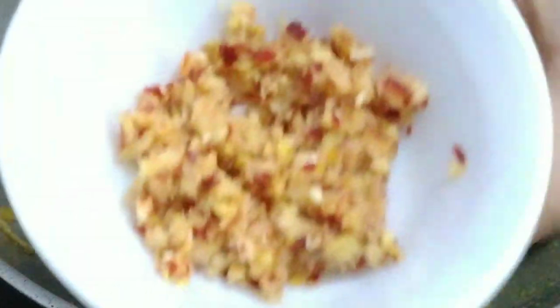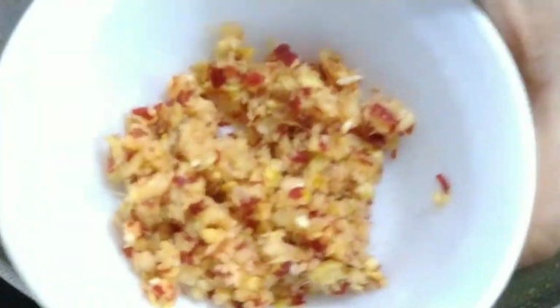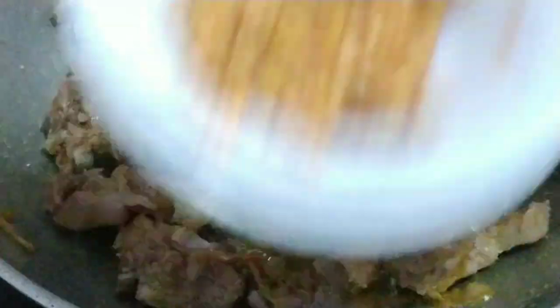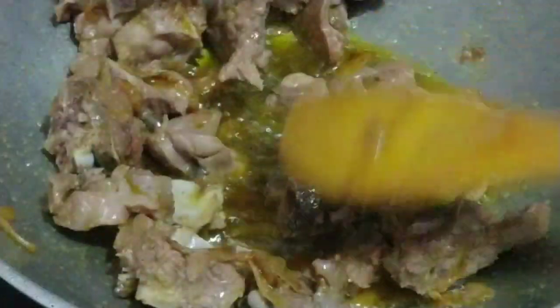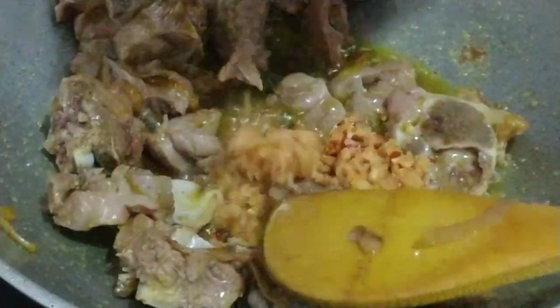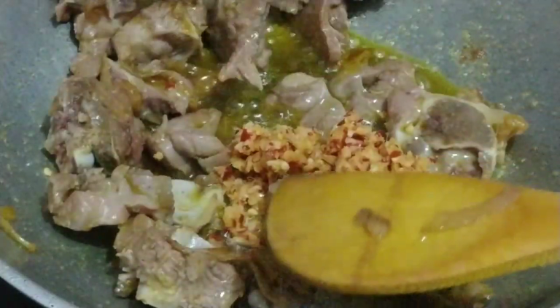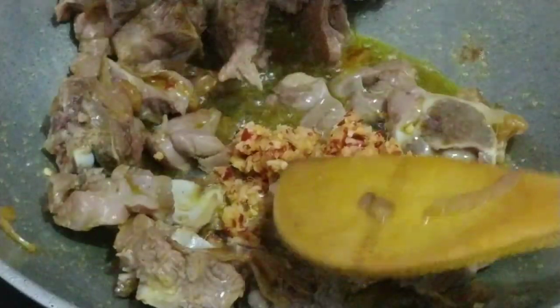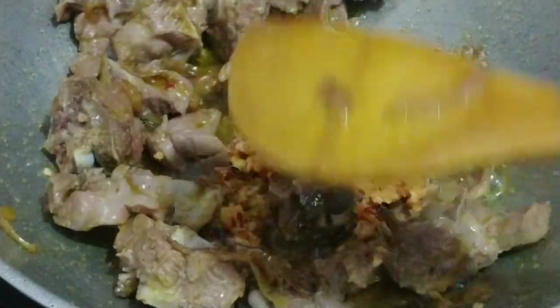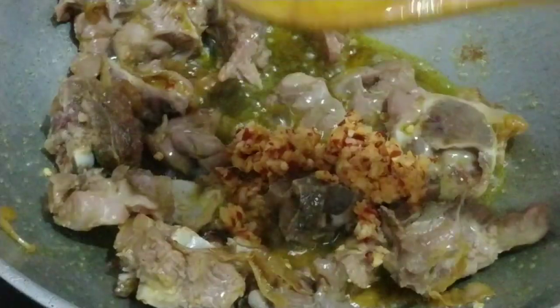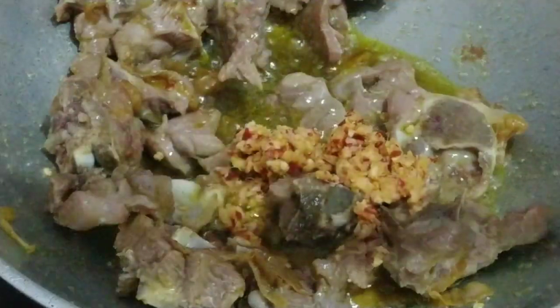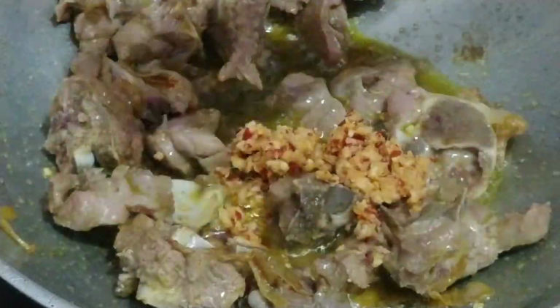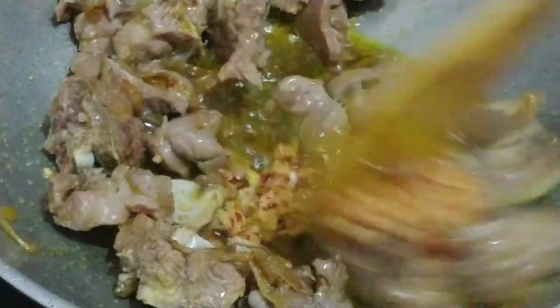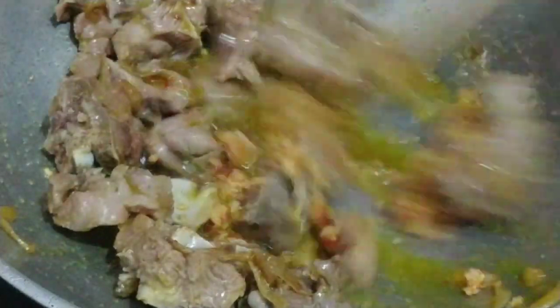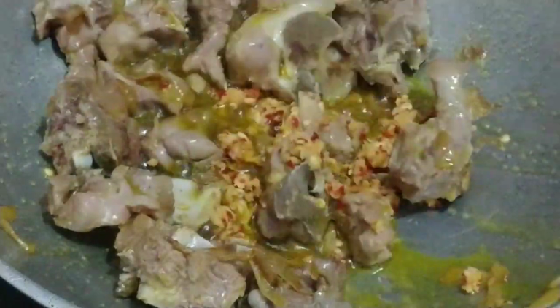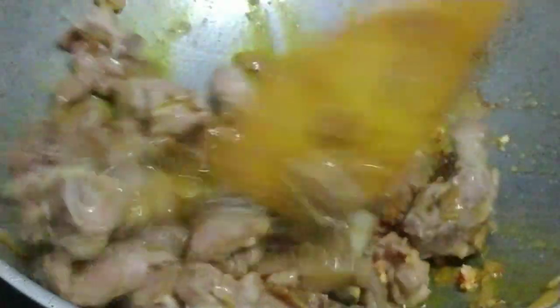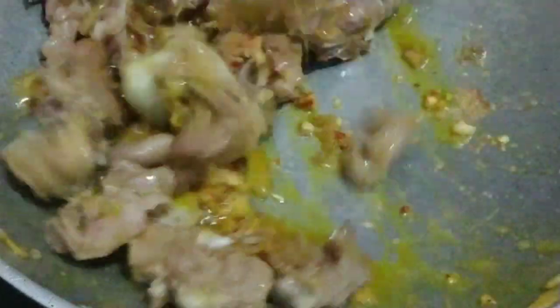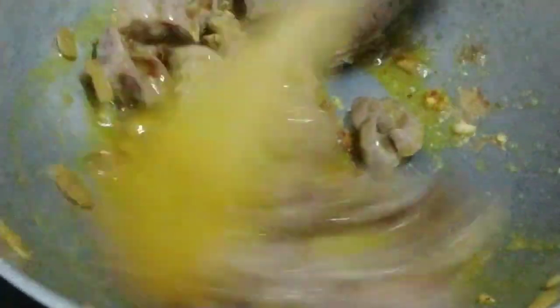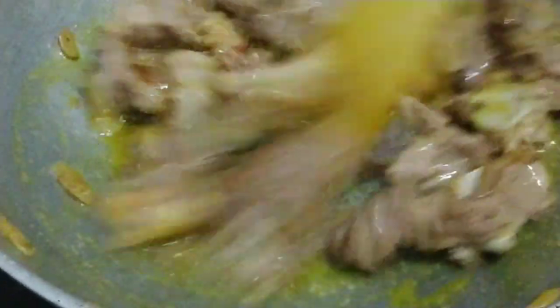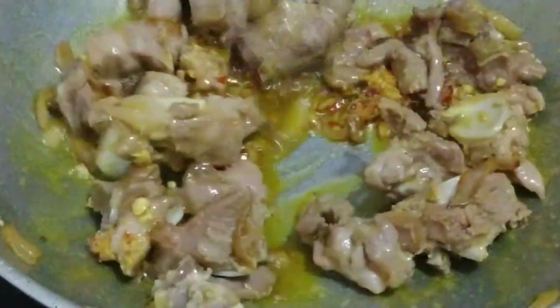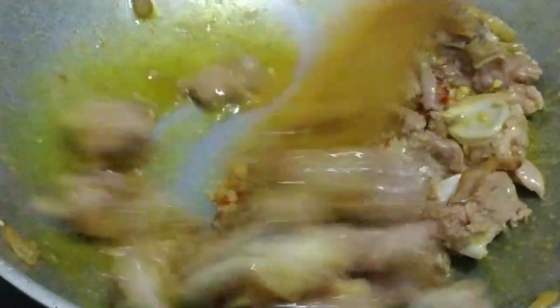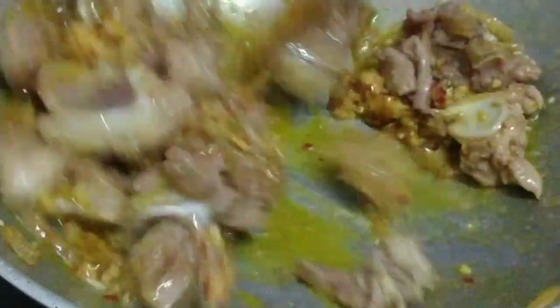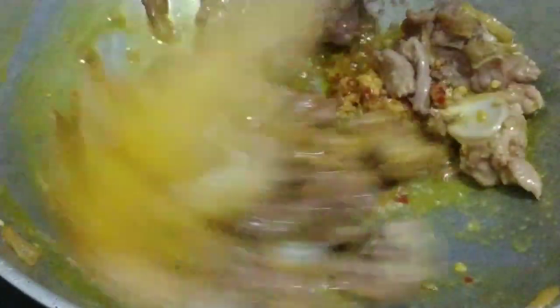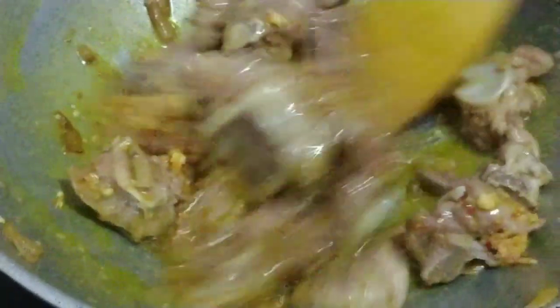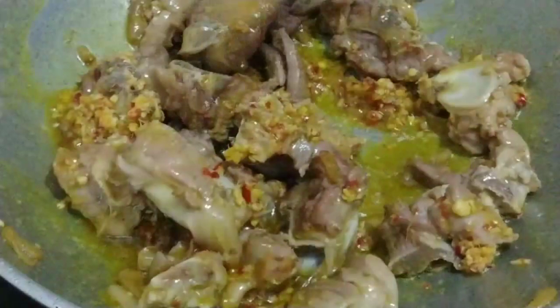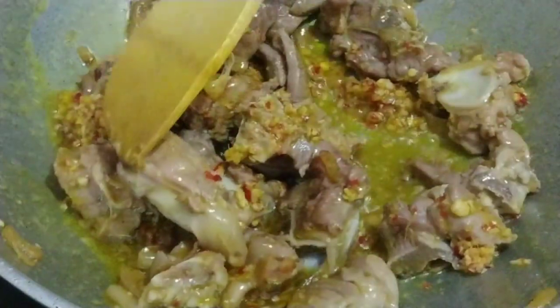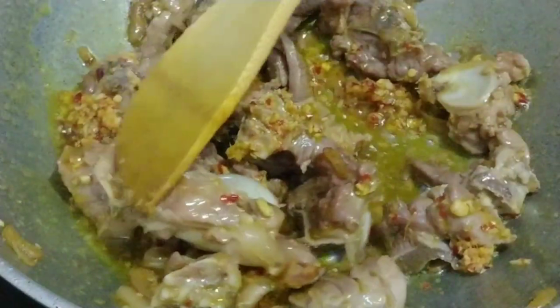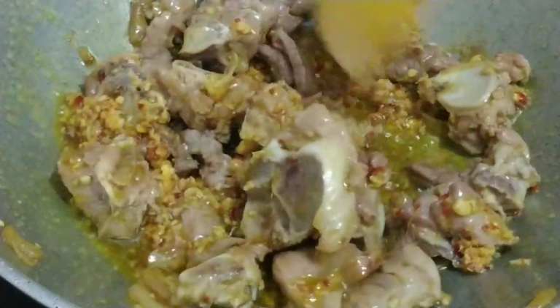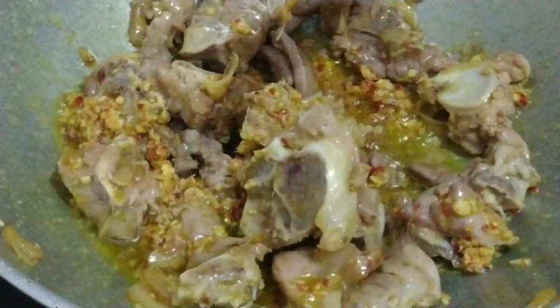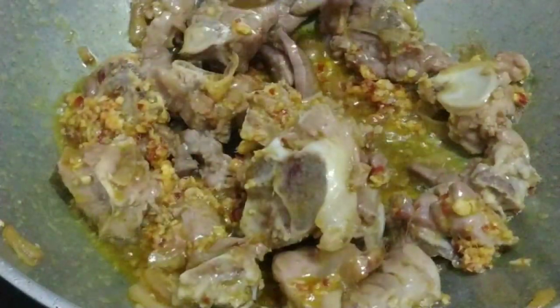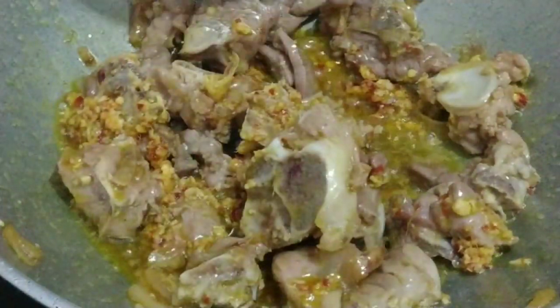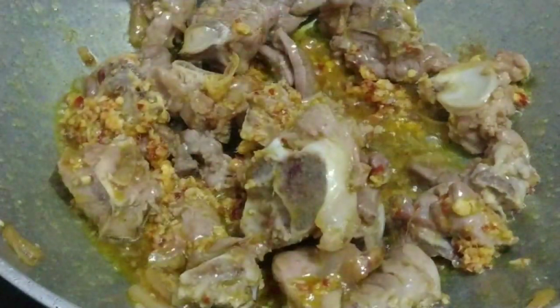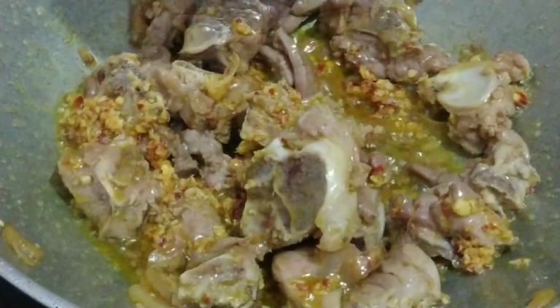Now we will add our masala to the mutton. We will add it in about 2 minutes. Put it in properly so that the masala is well mixed into the mutton.